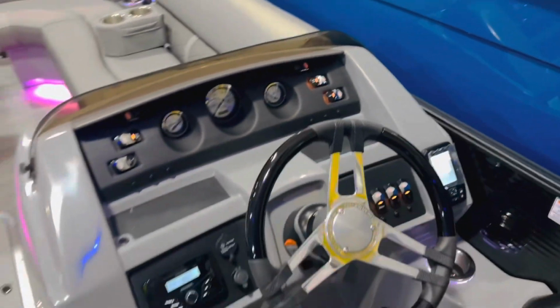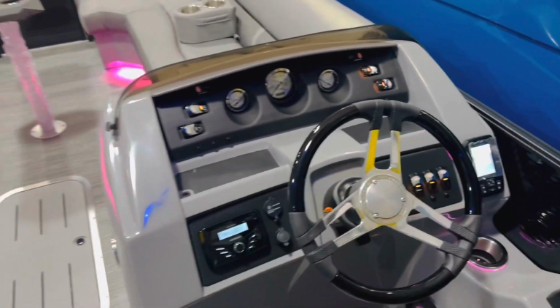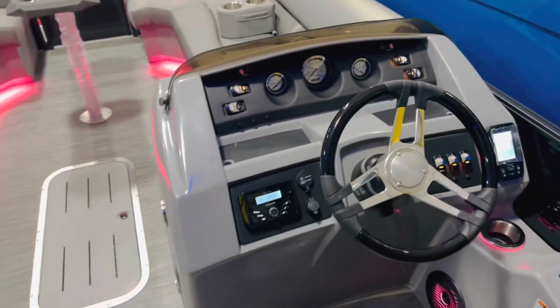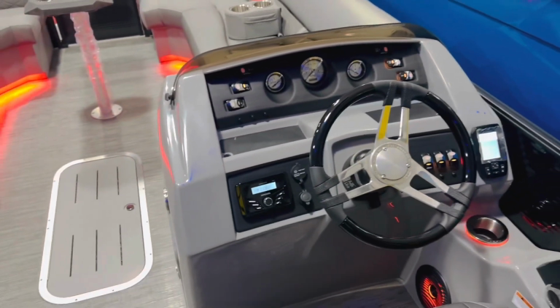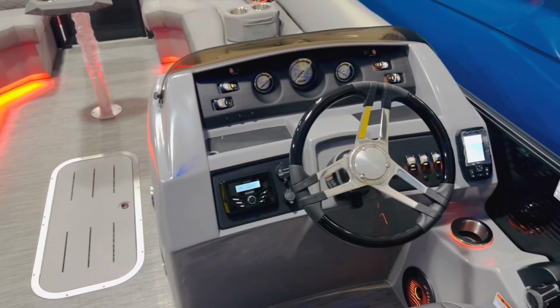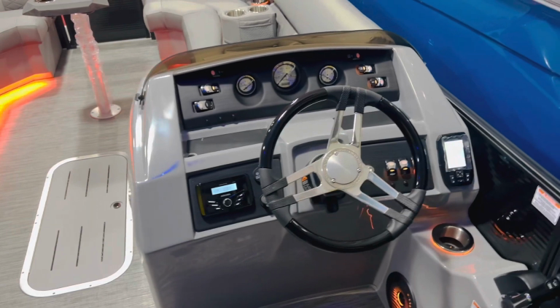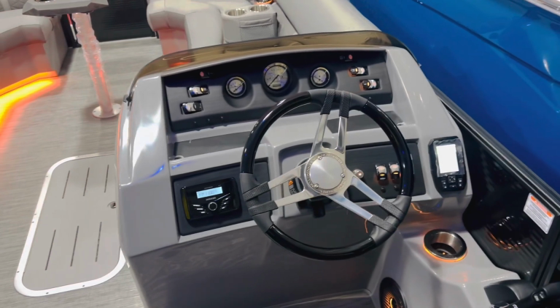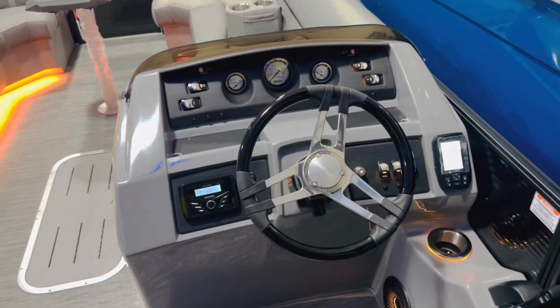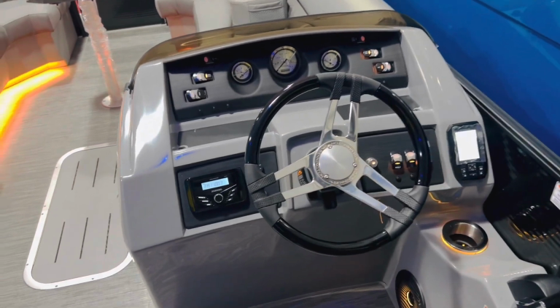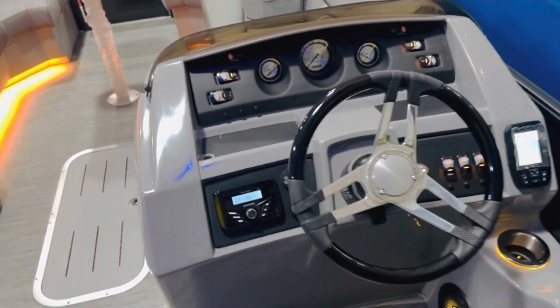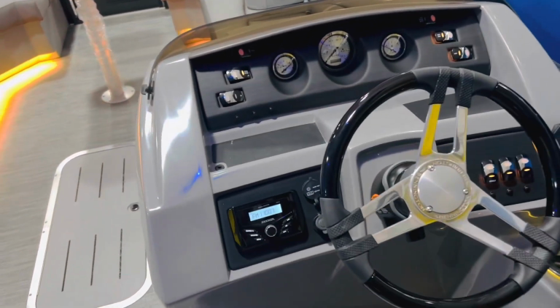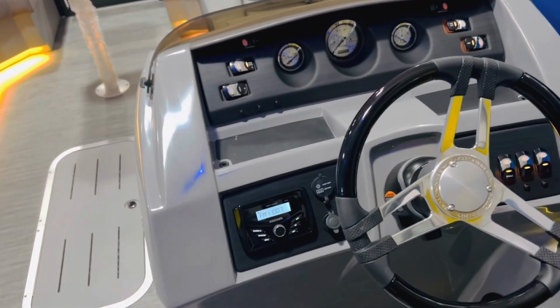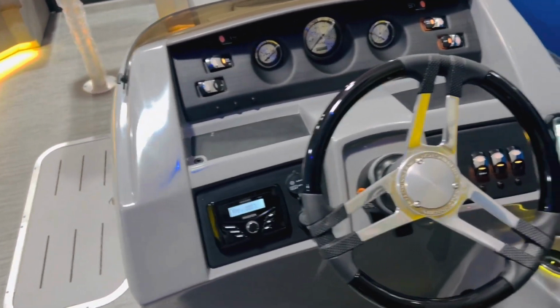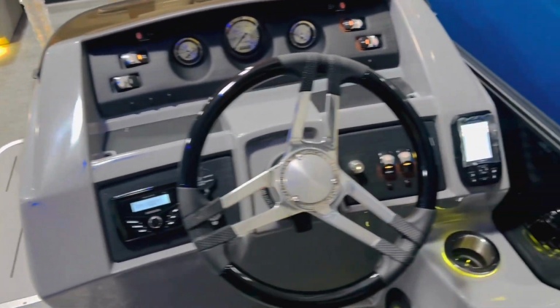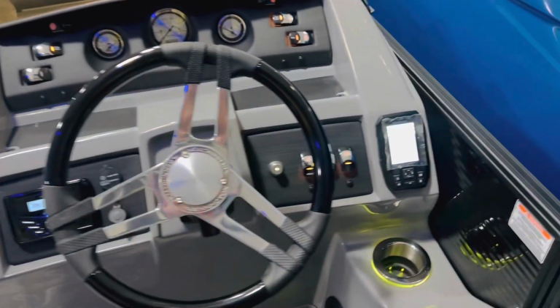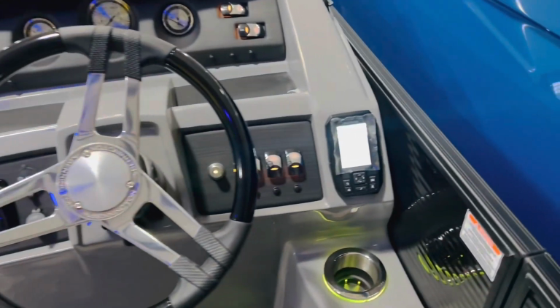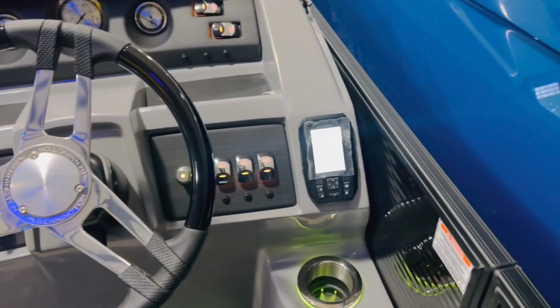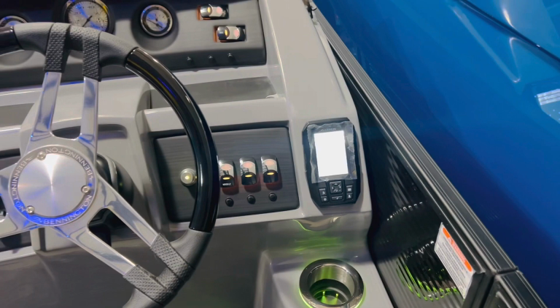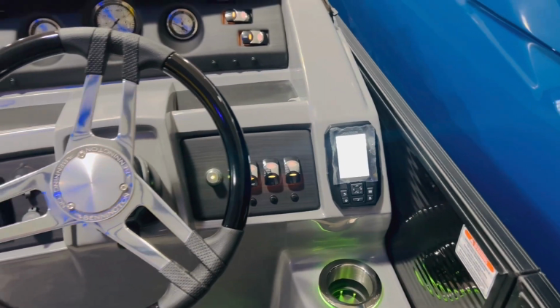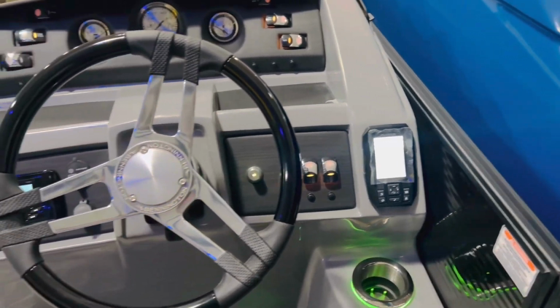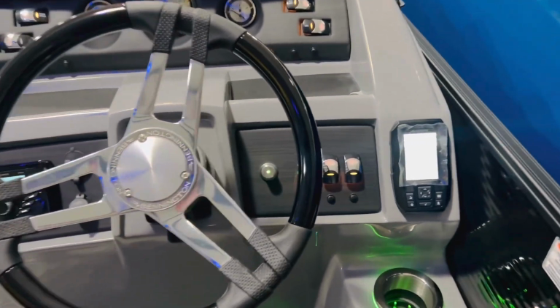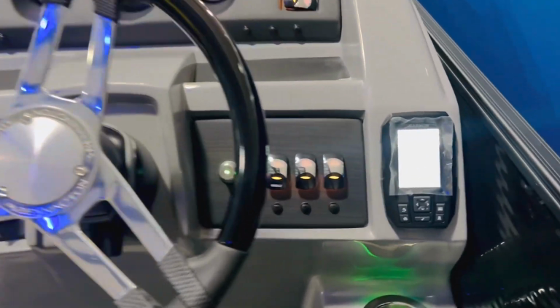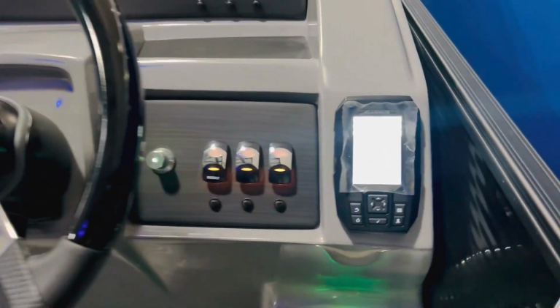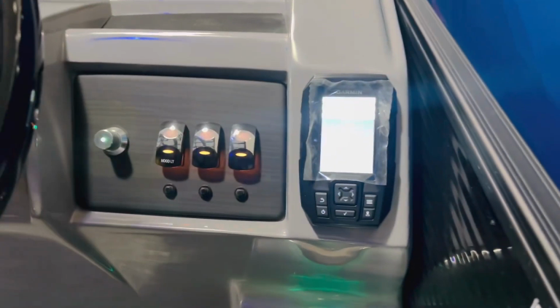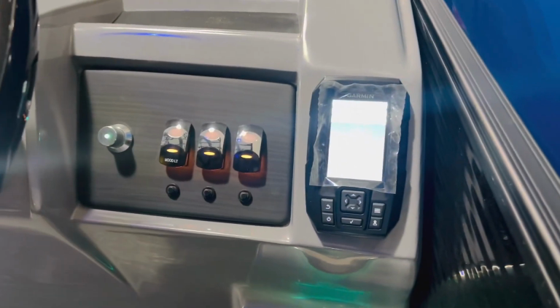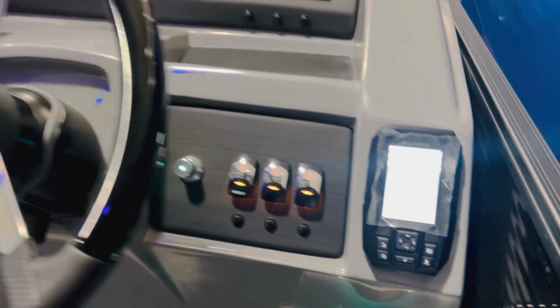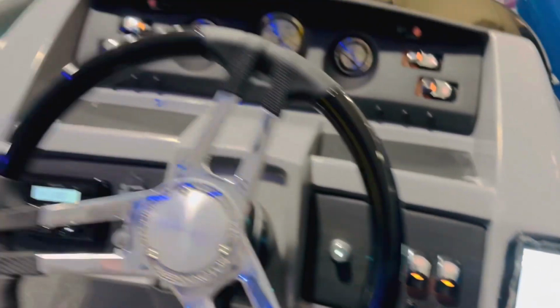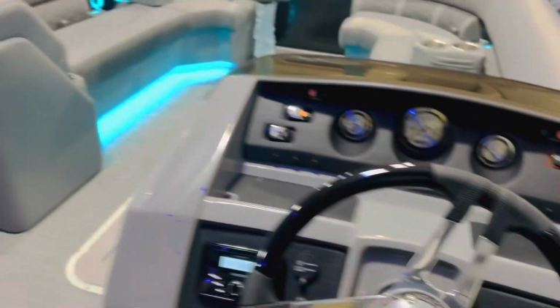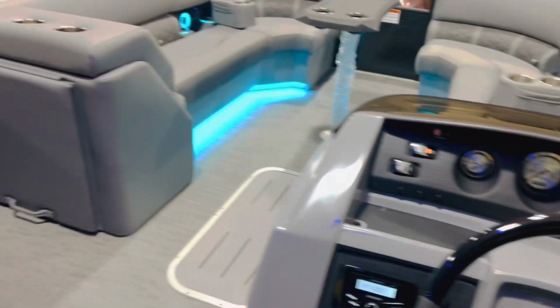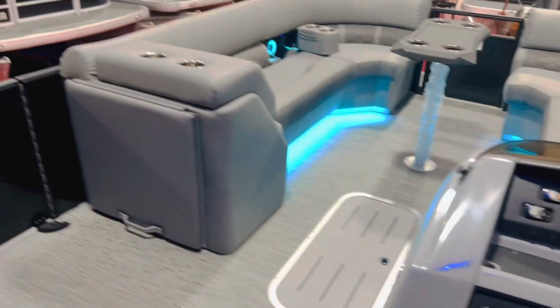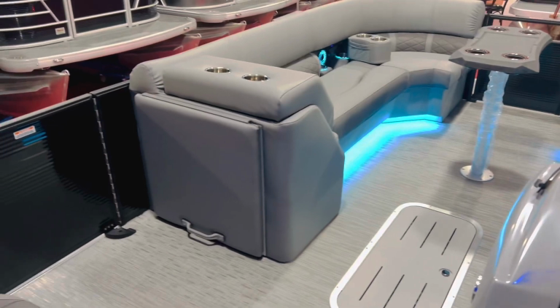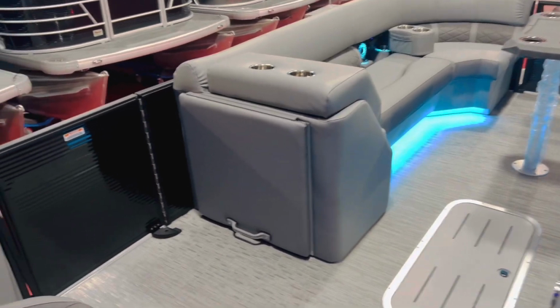We have the black piano accented wheel, Kicker sound system with Bluetooth, and a Garmin GPS system right off the side. There's an RGB light controller right there as well, along with a full instrument panel.